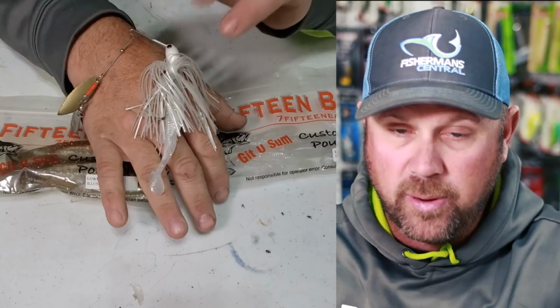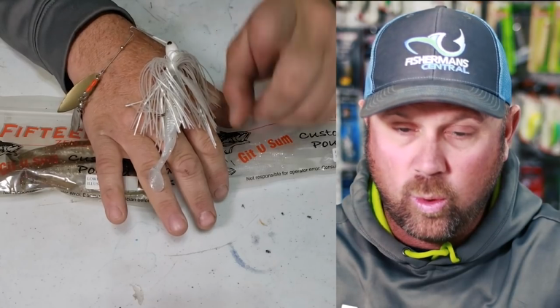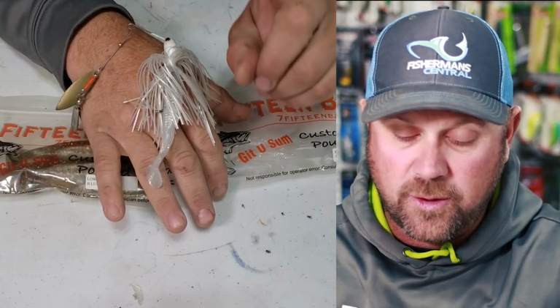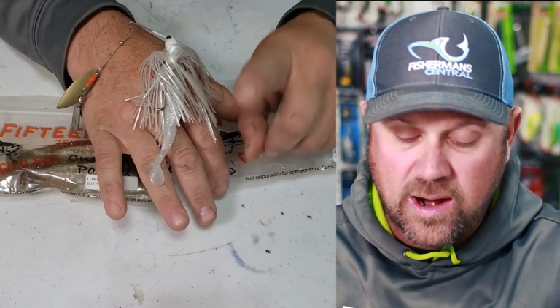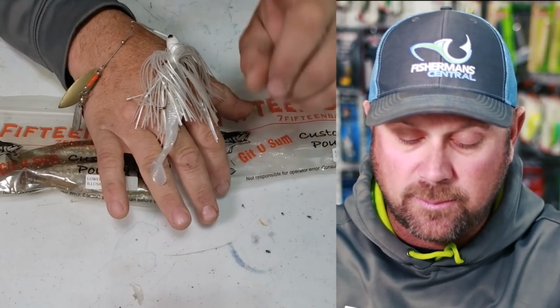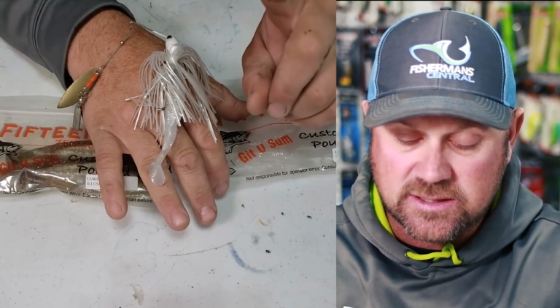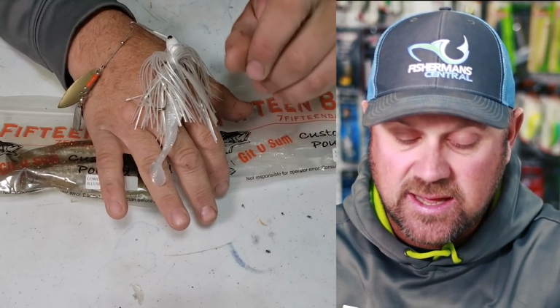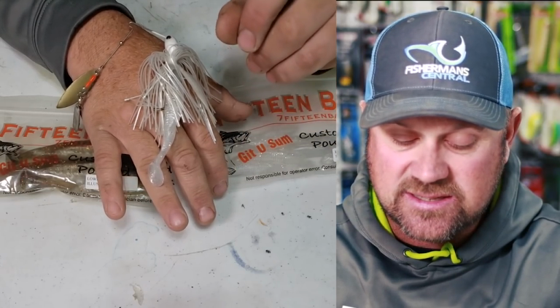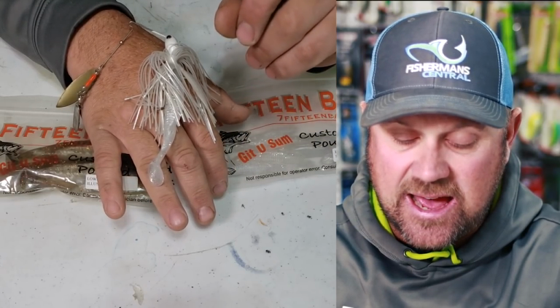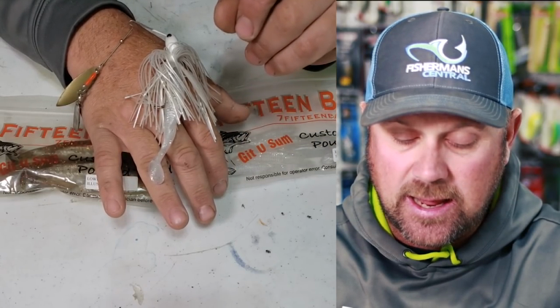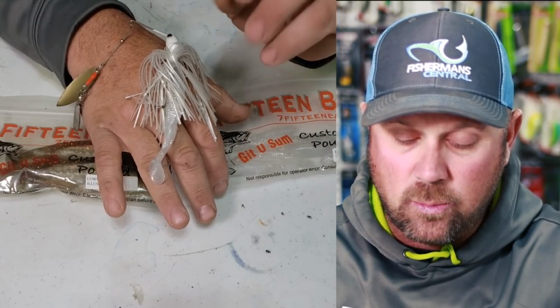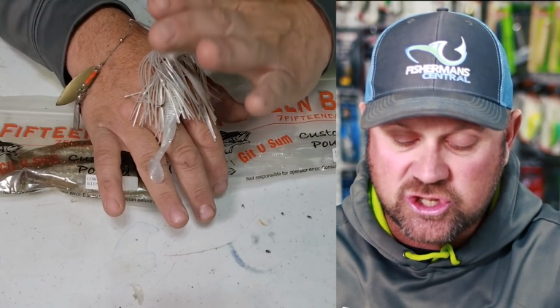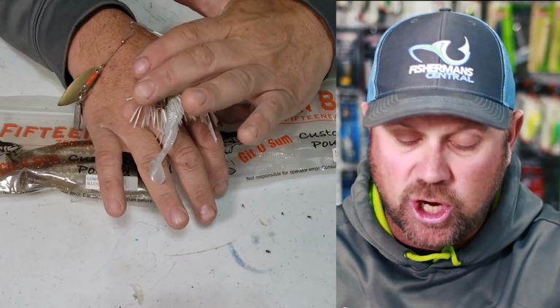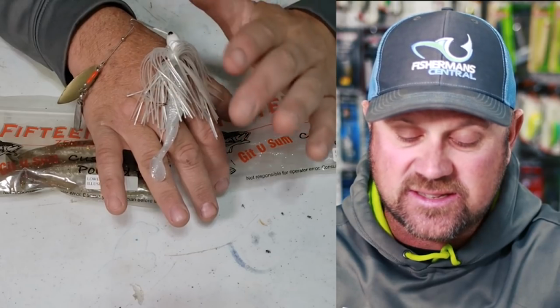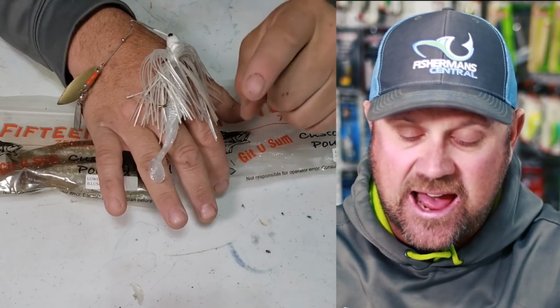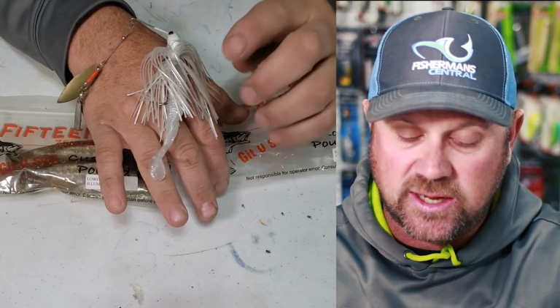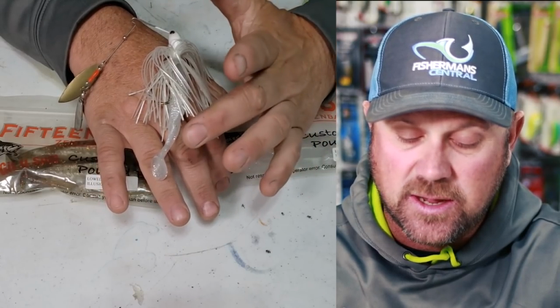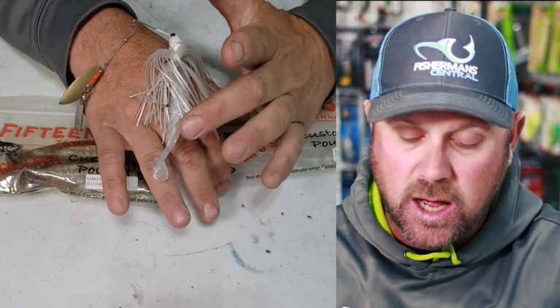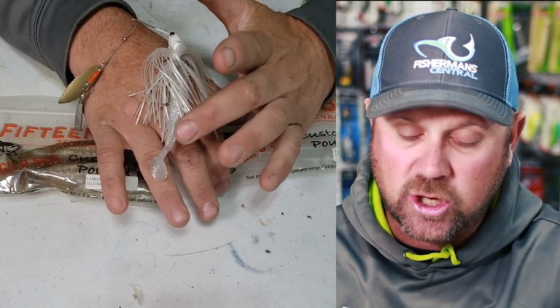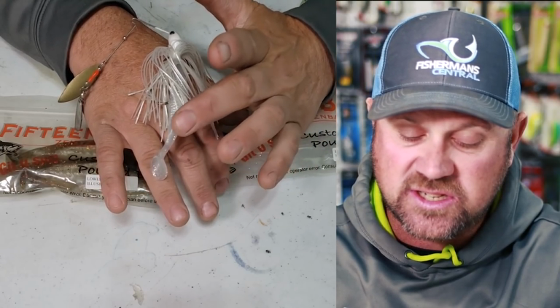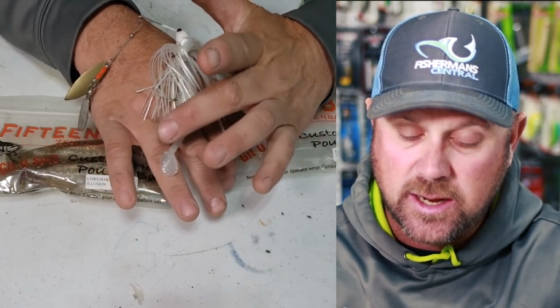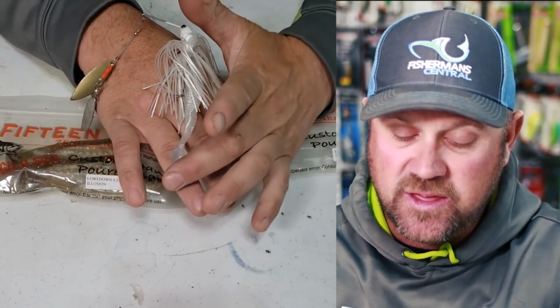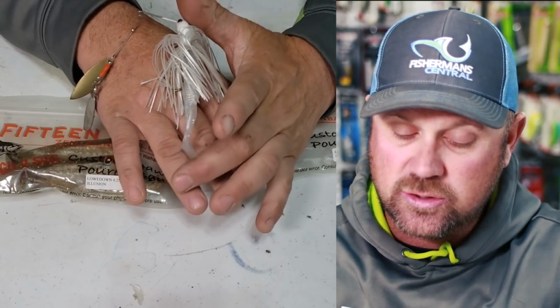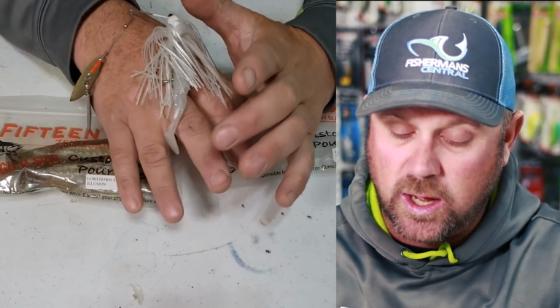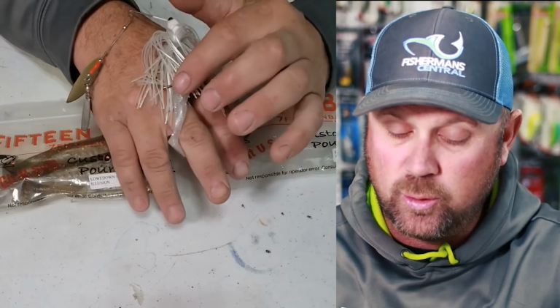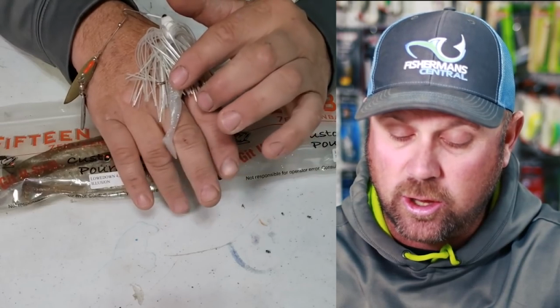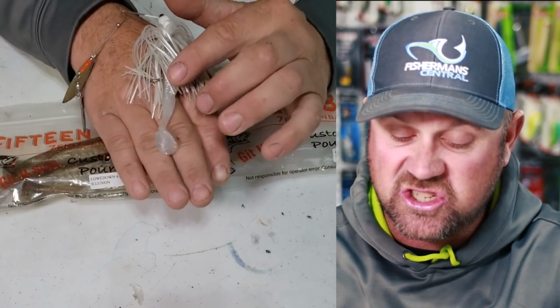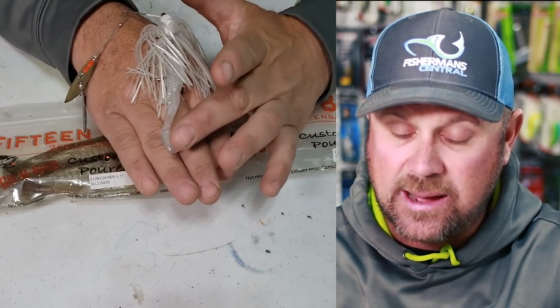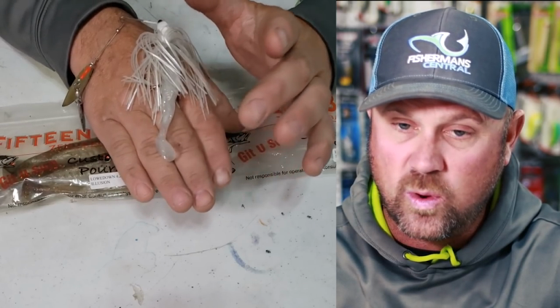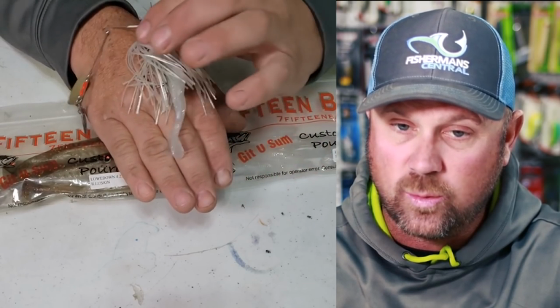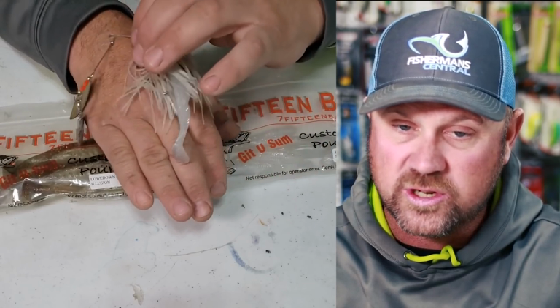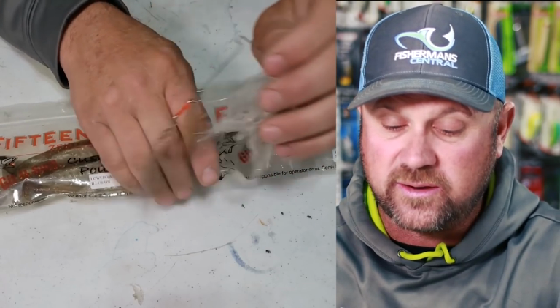But the problem is that the skirt is actually causing the boot tail to stop swimming when retrieved.